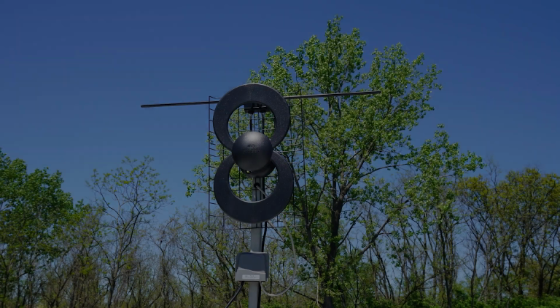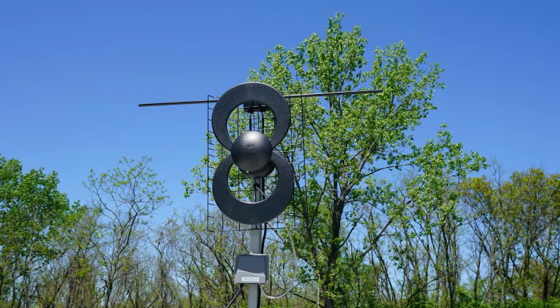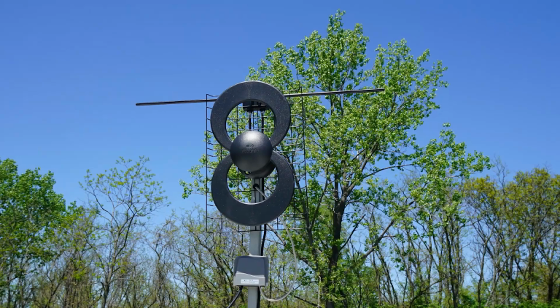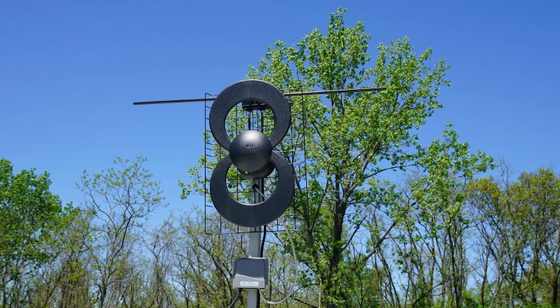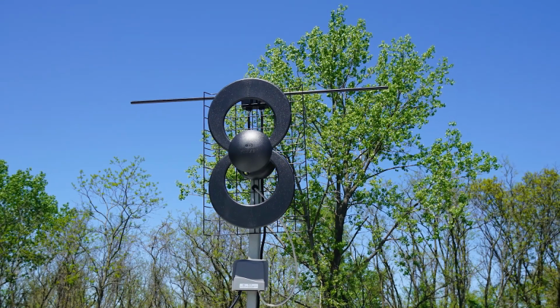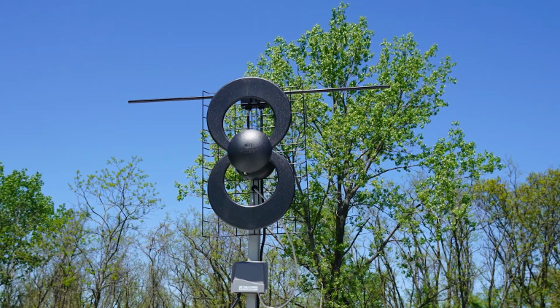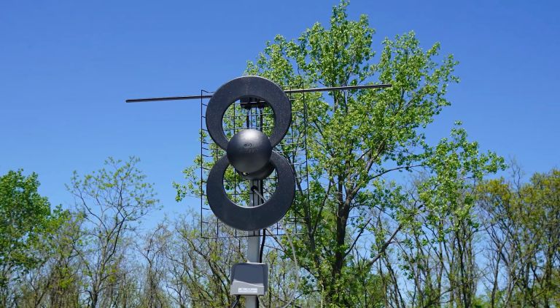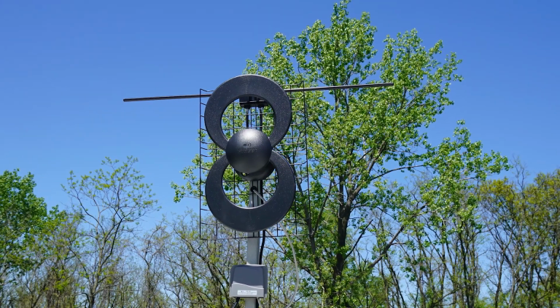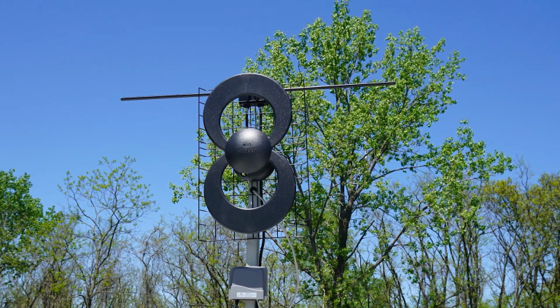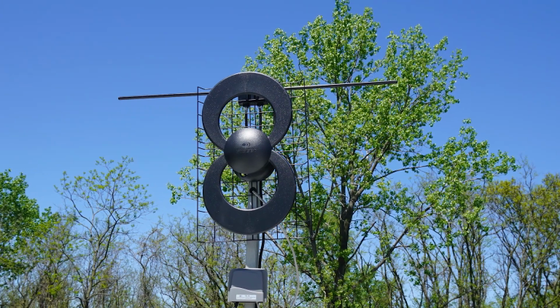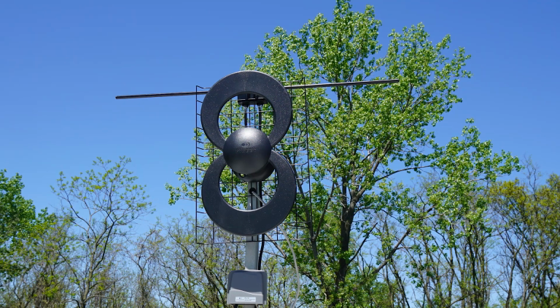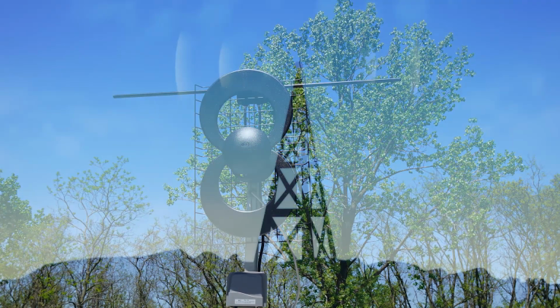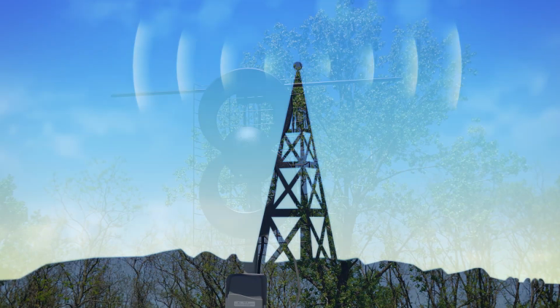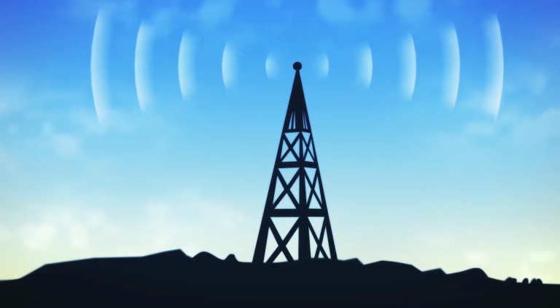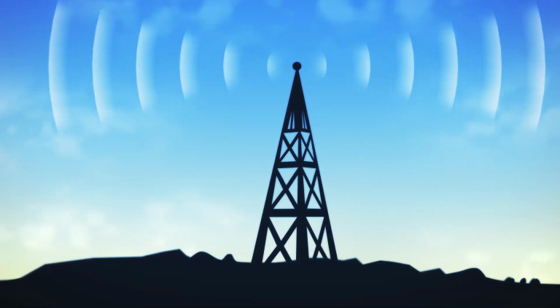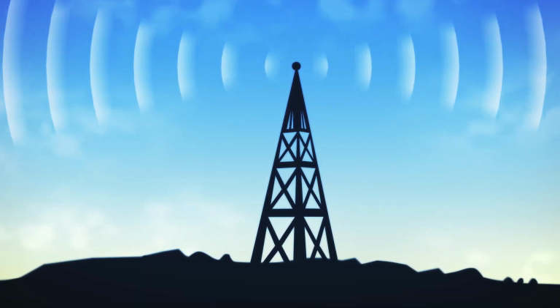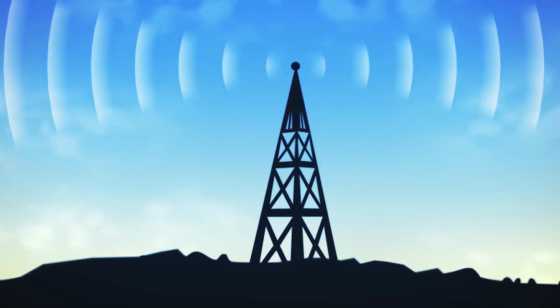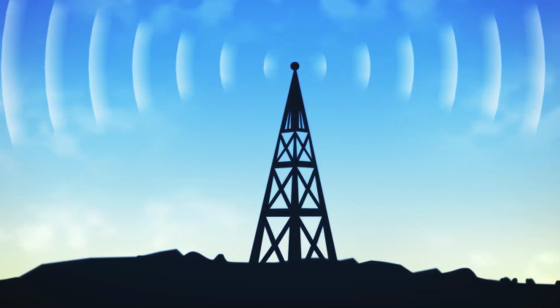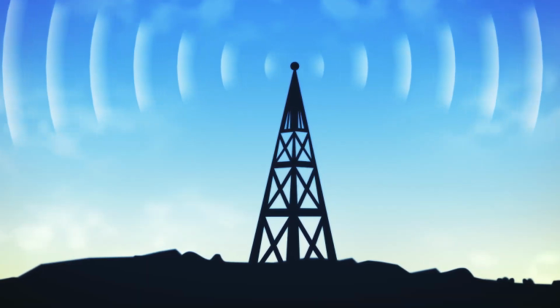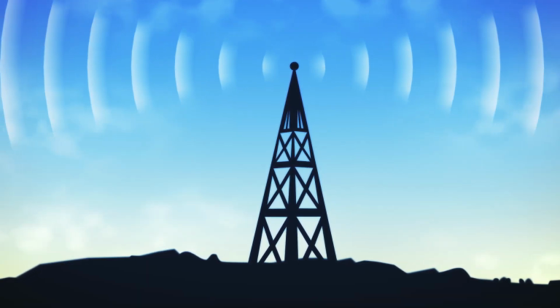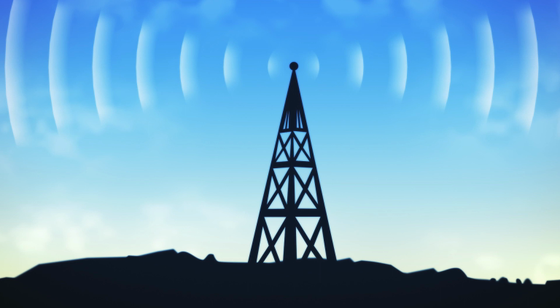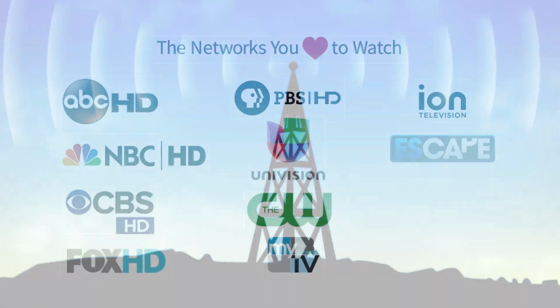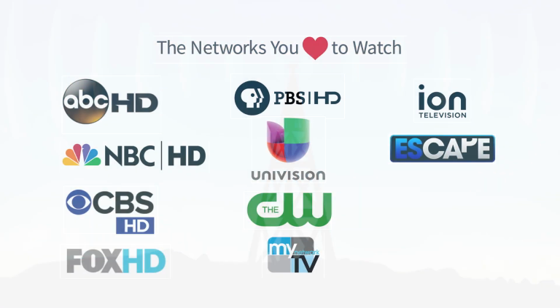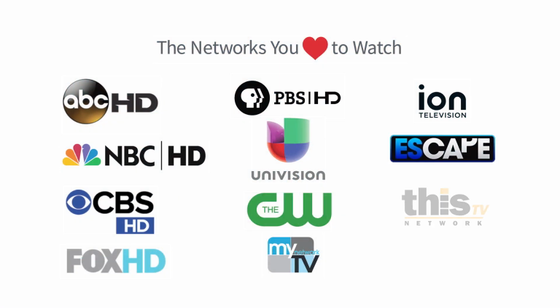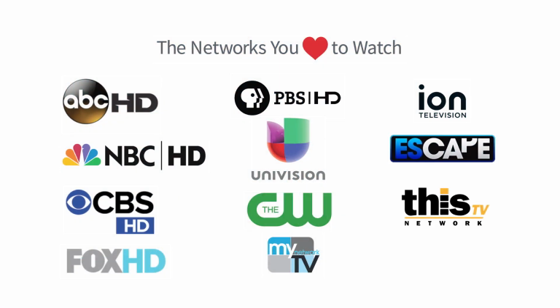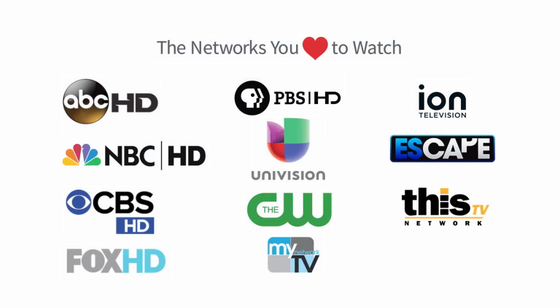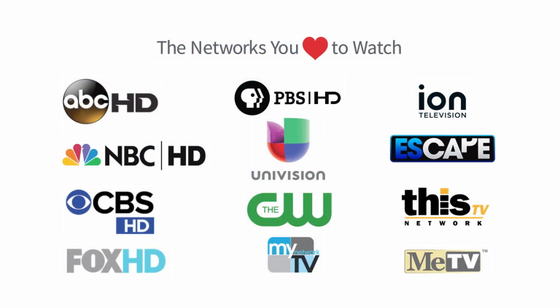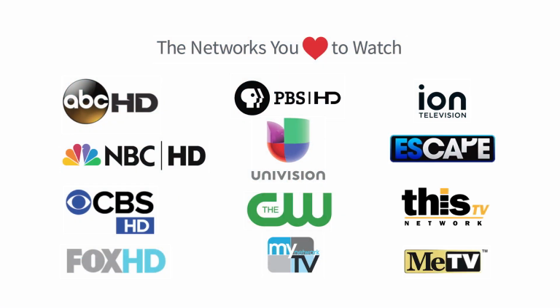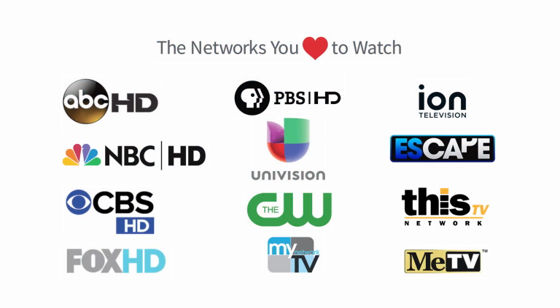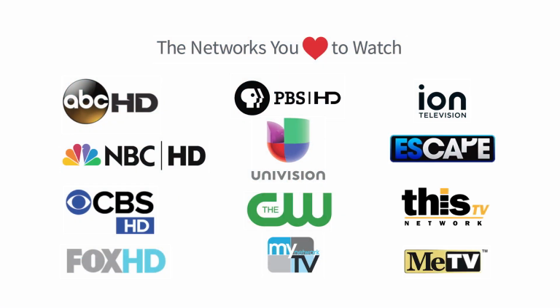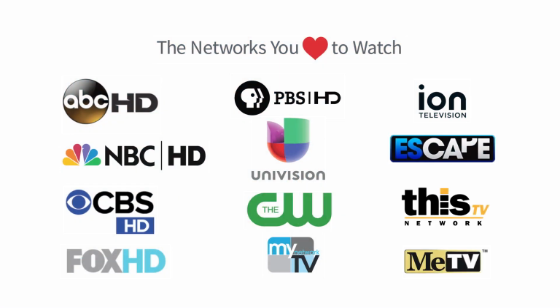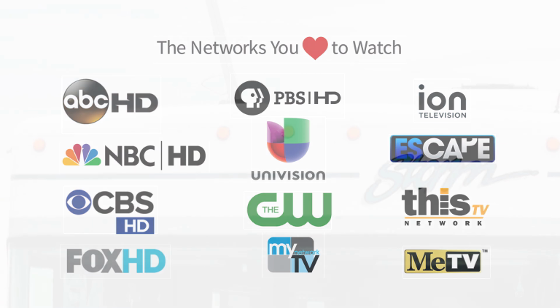Congratulations on your purchase of the ClearStream 2 on-the-go RV antenna from Antennas Direct. This powerful antenna has a range of 60 miles, giving you the ability to receive a multitude of free UHF and high VHF over-the-air channels with high definition picture and sound.